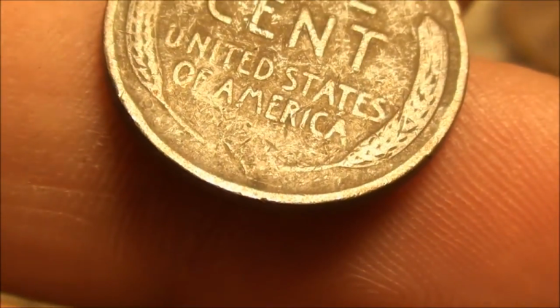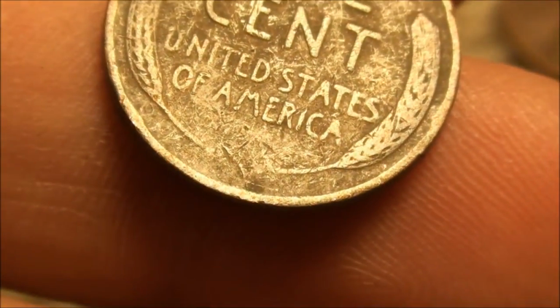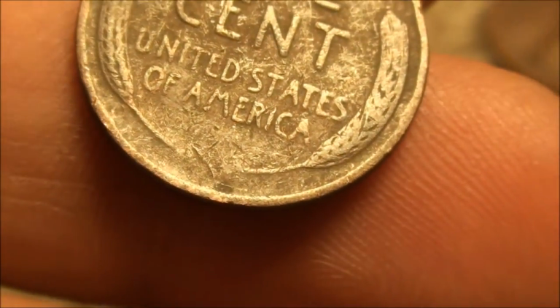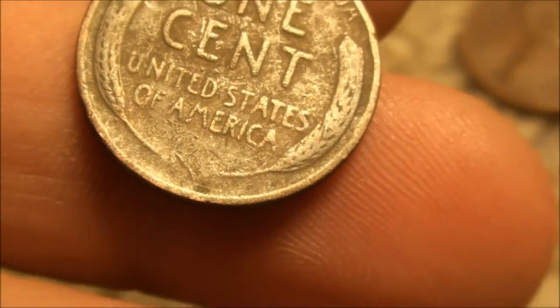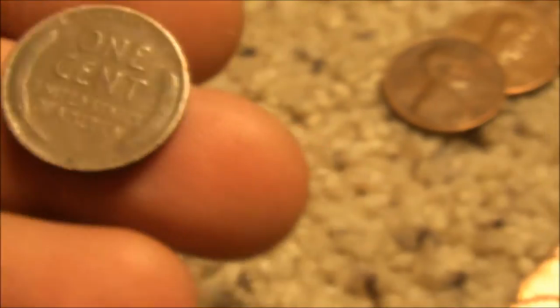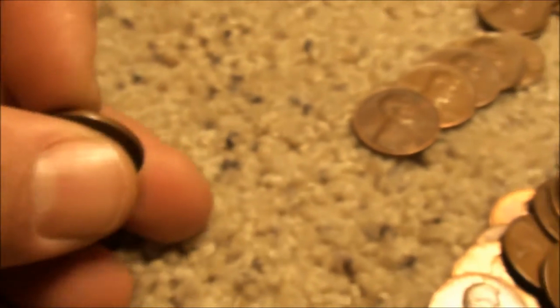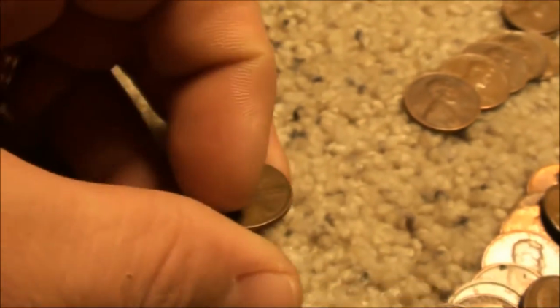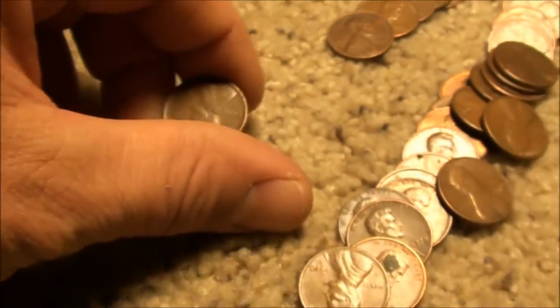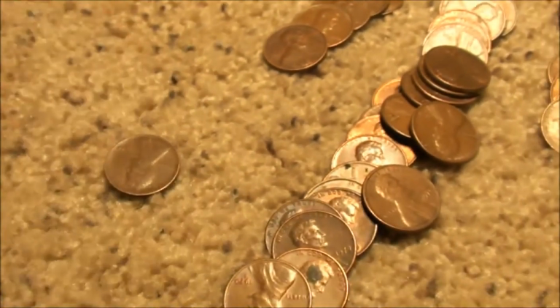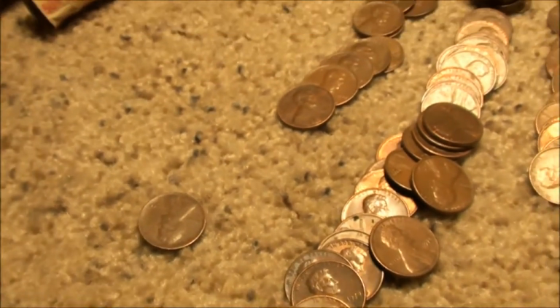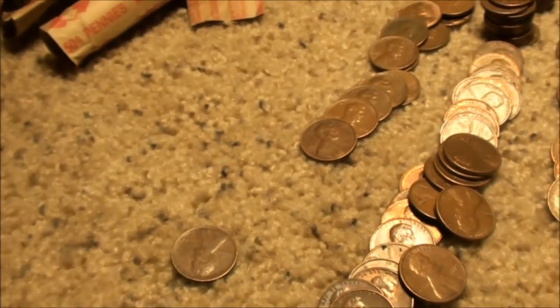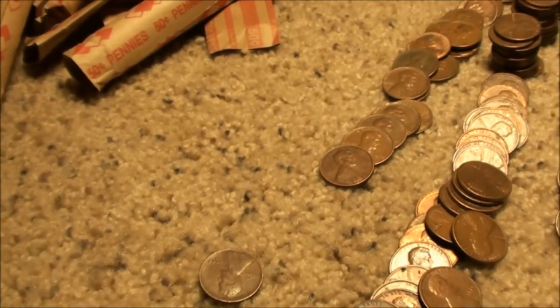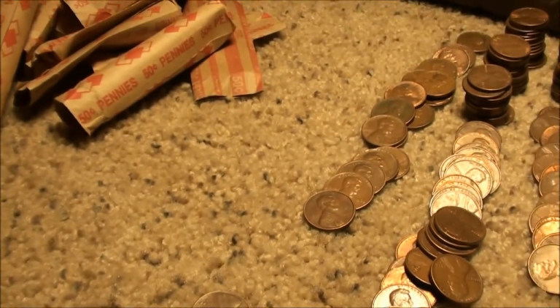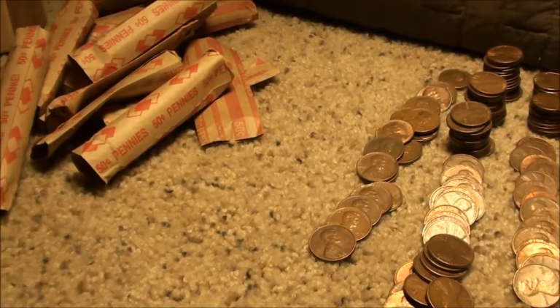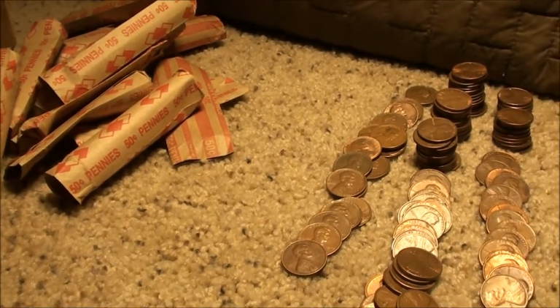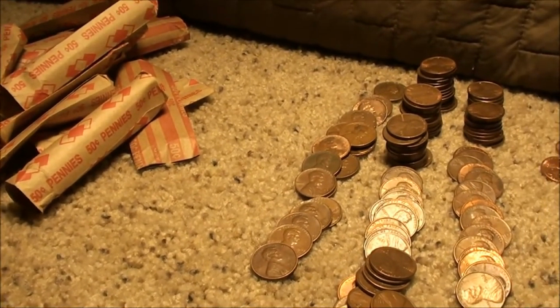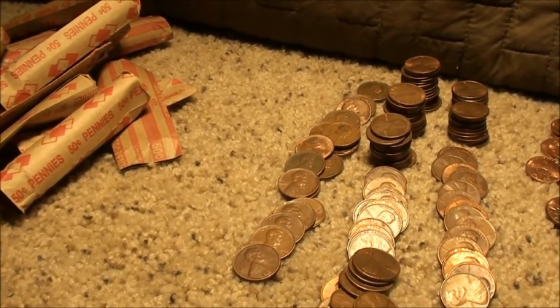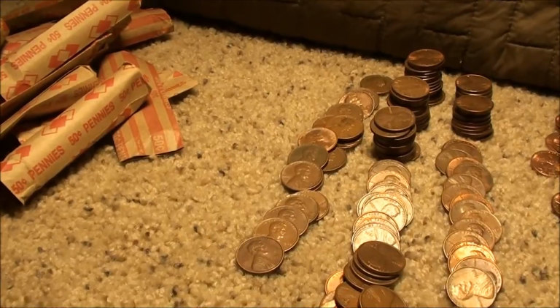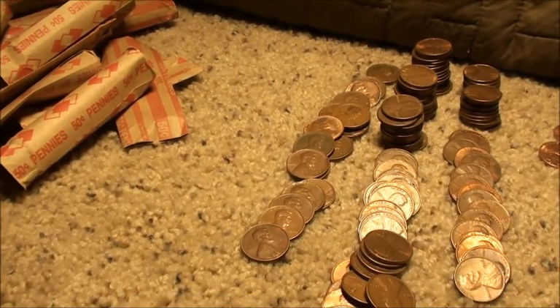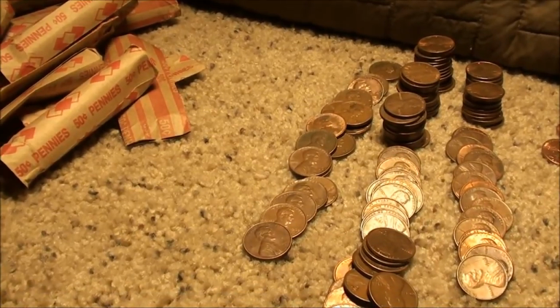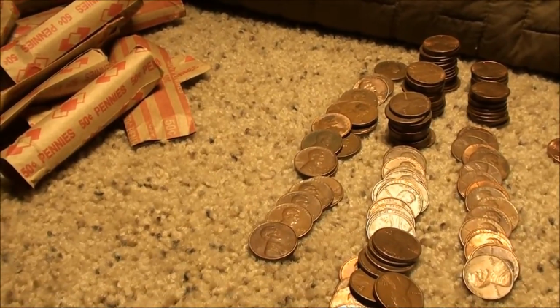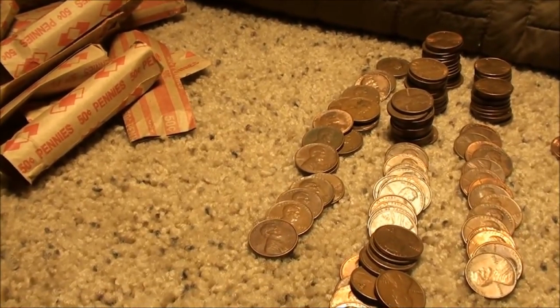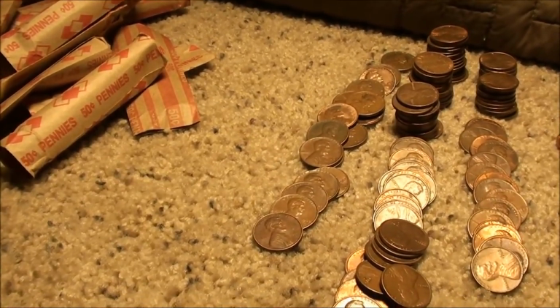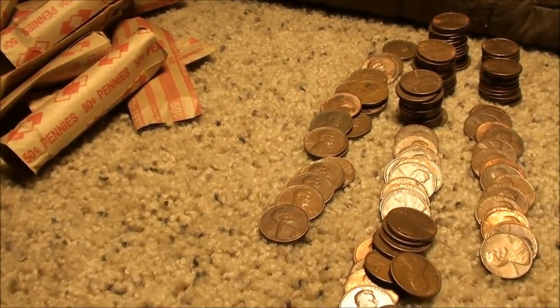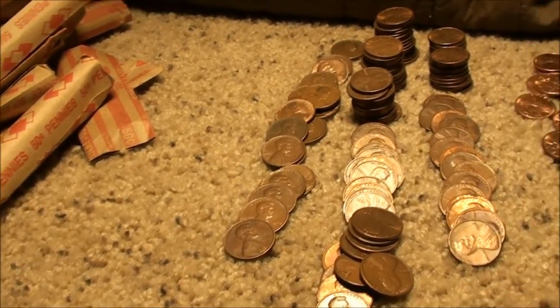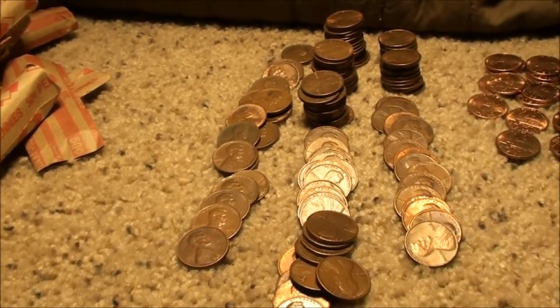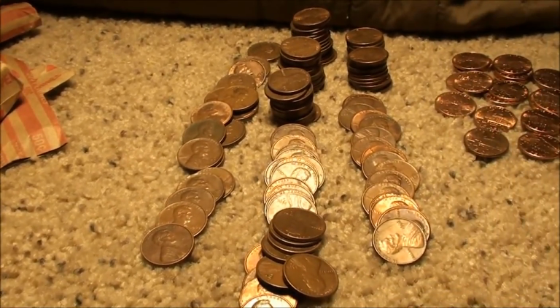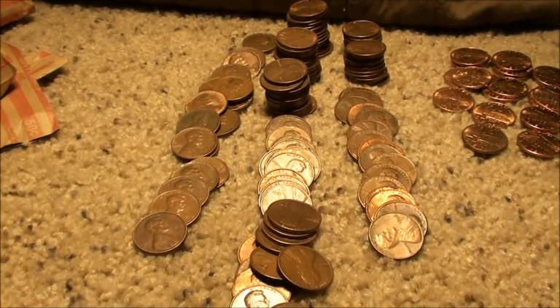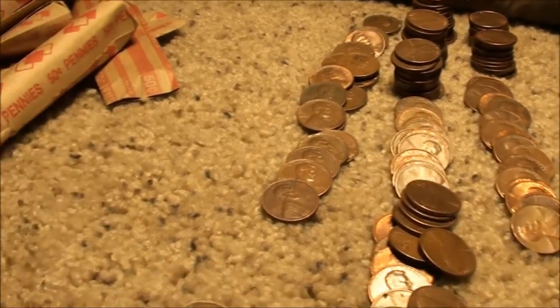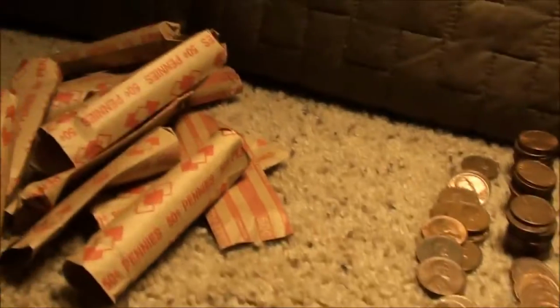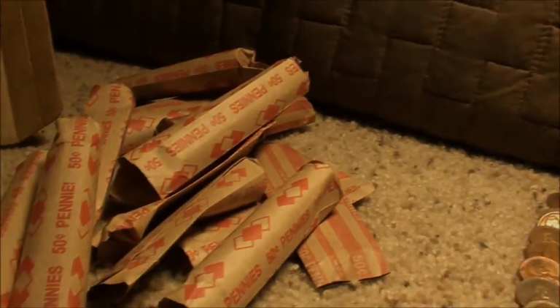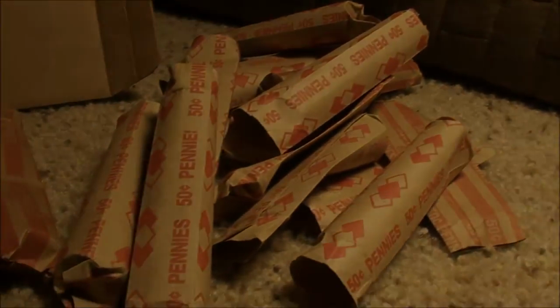Alright guys, I appreciate you watching. I liked it, man — this was really cool. I'm definitely going to look for some more customer-rolled pennies. Until next time.